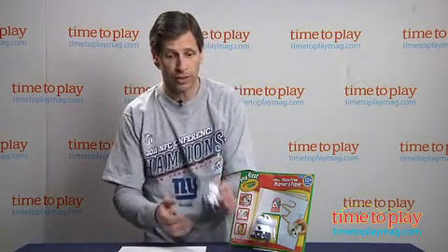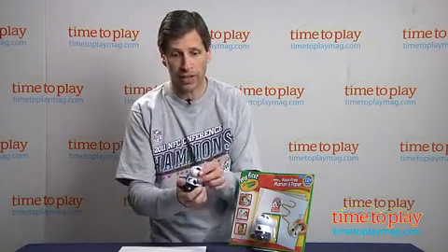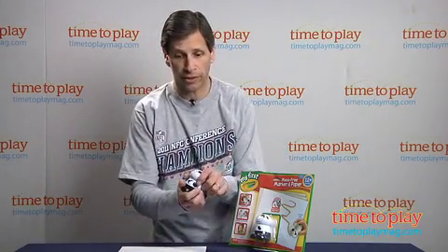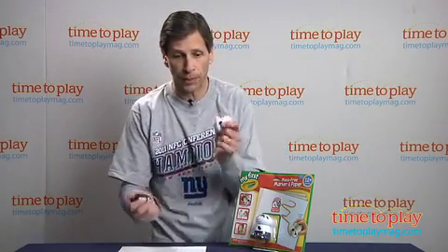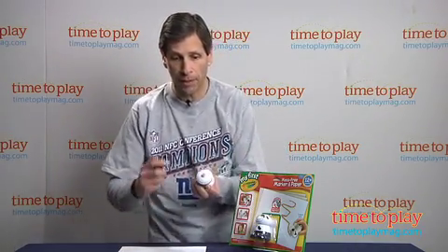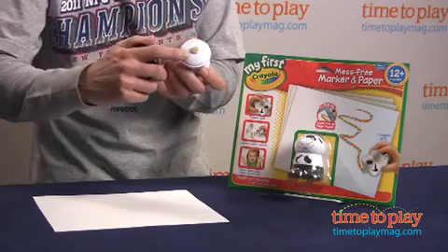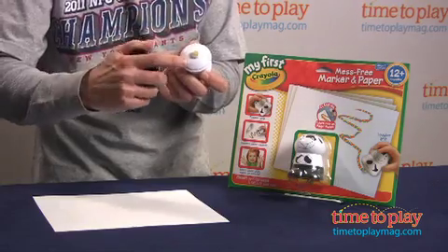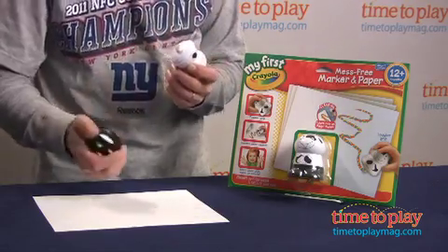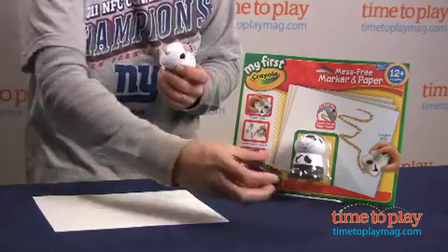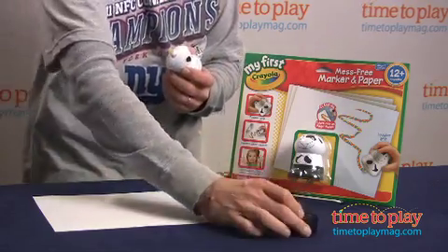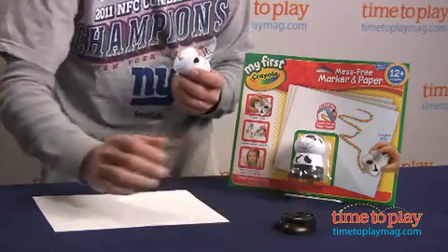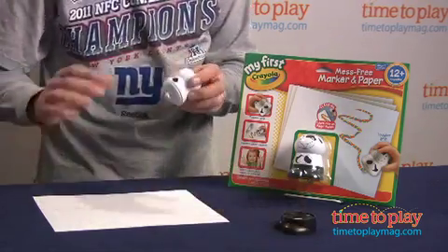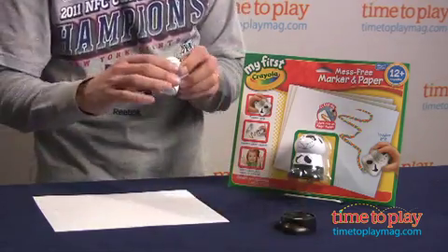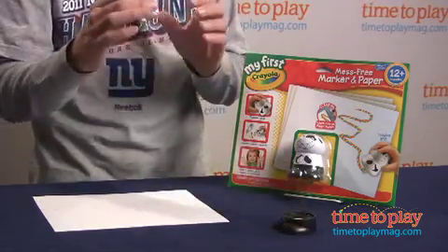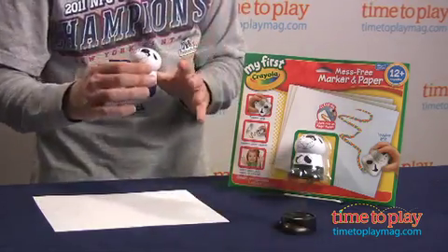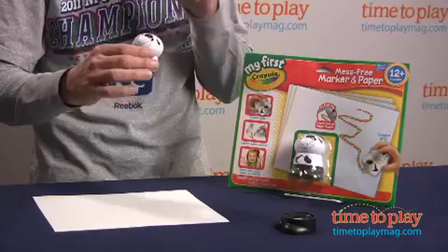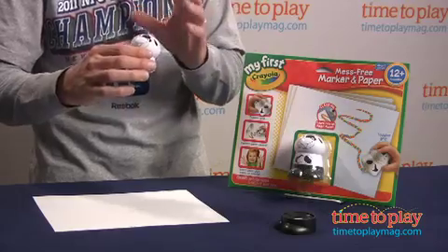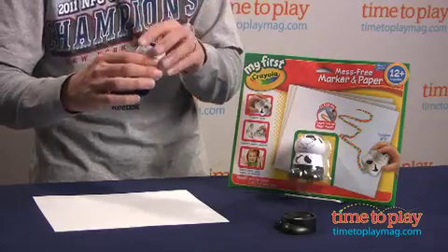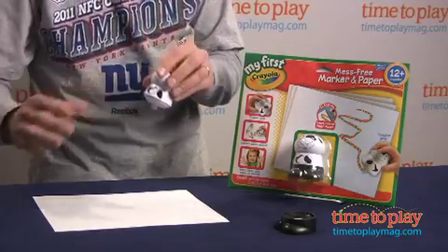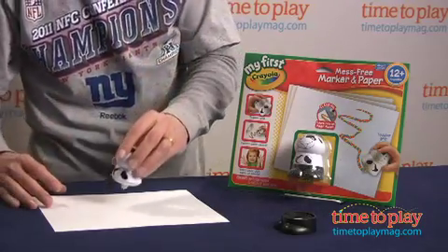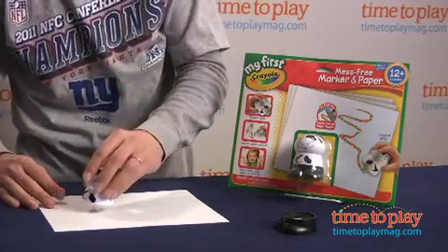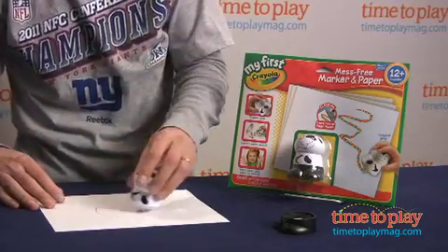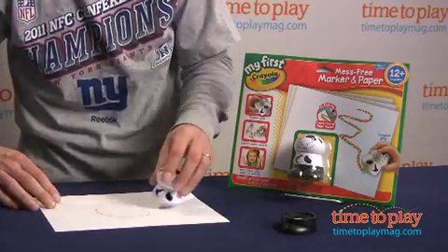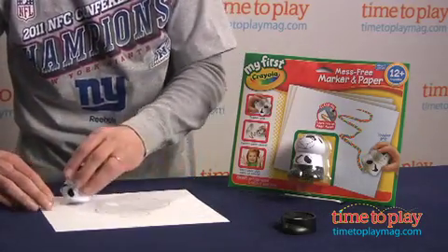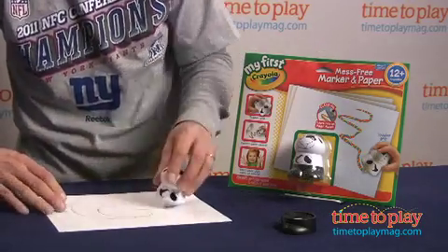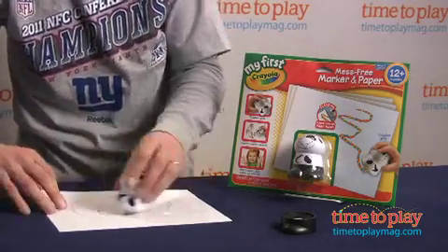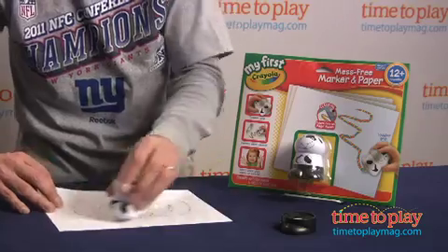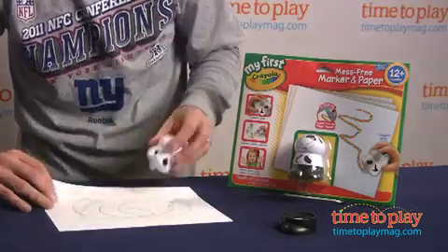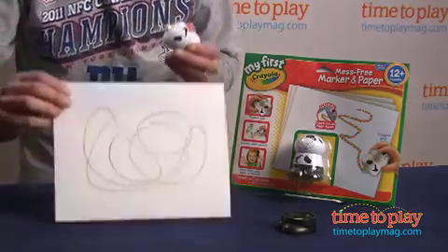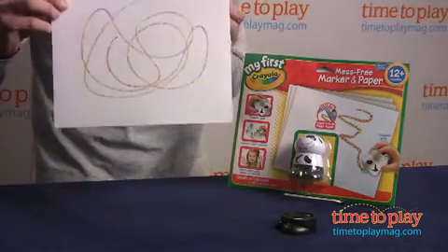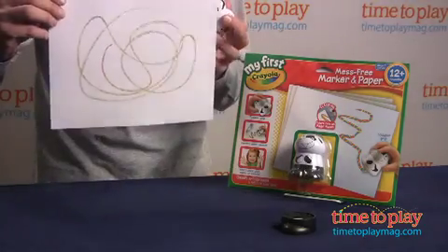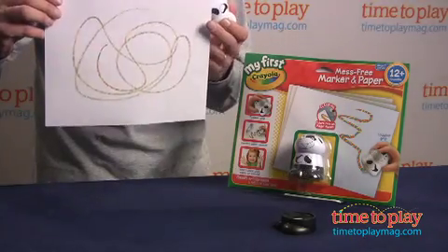So you have your character, you open it up, and there you have the mess-free tip, and it's time to color. Now it's larger so small hands can hold it, and then you just color away, and you can see you have instant color.